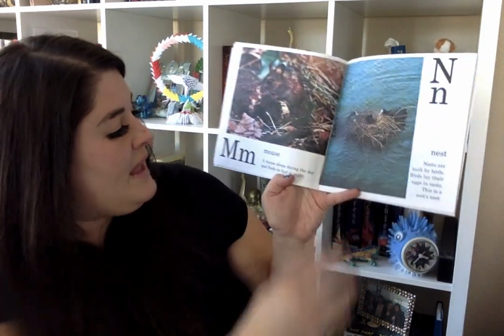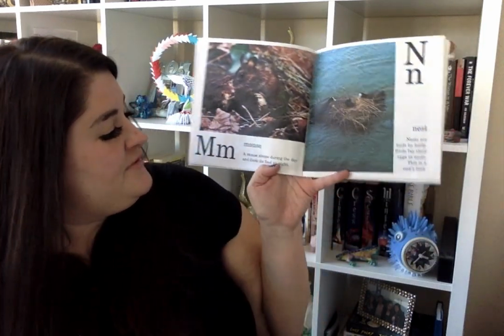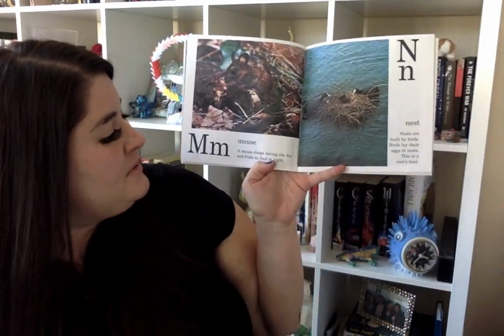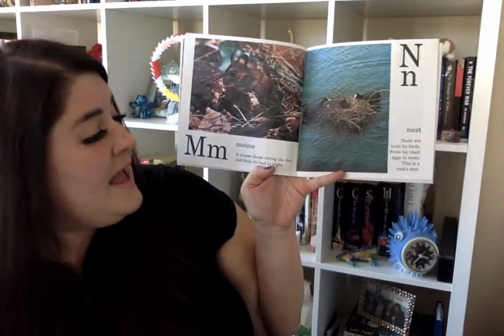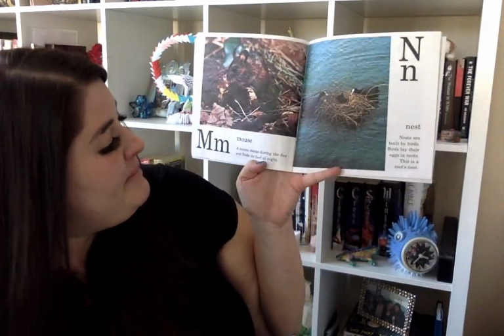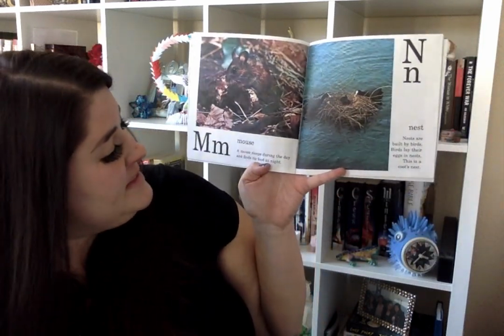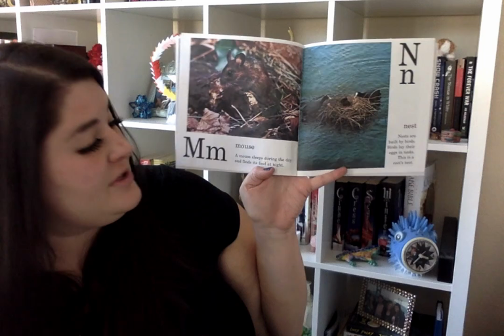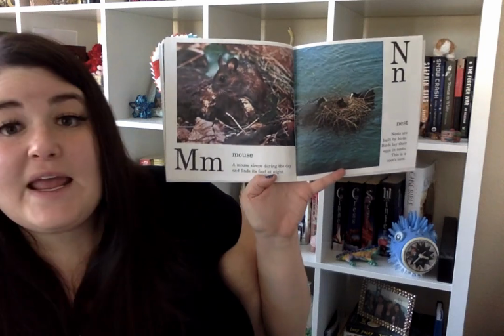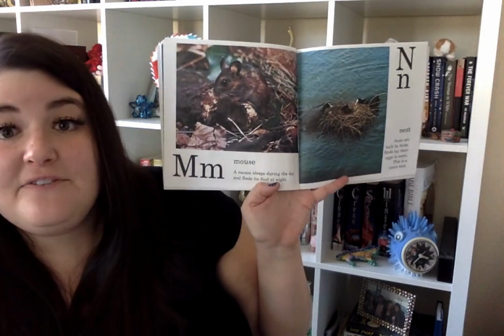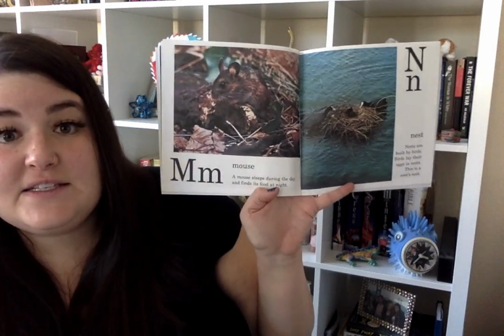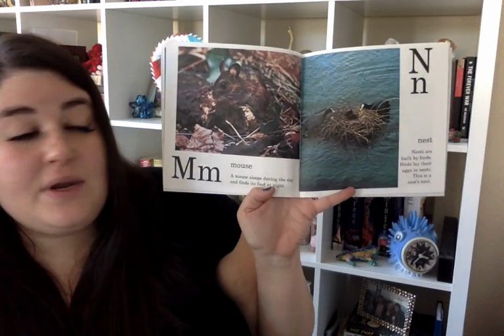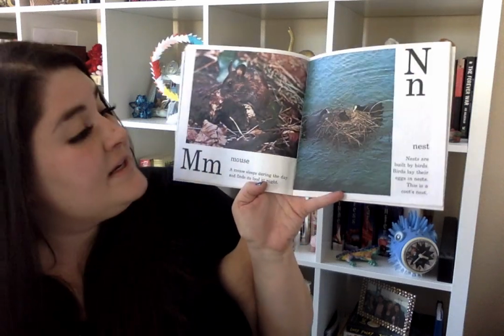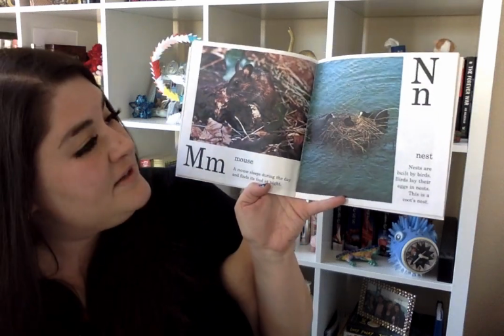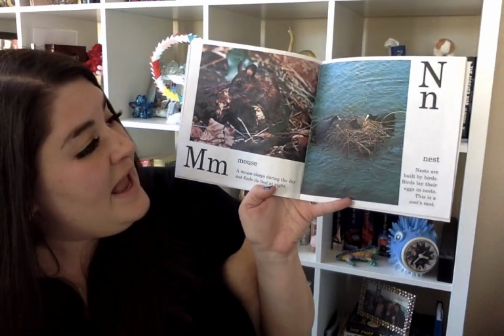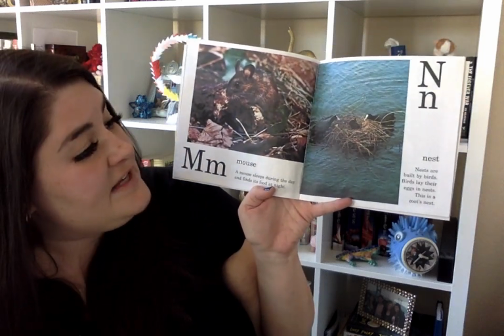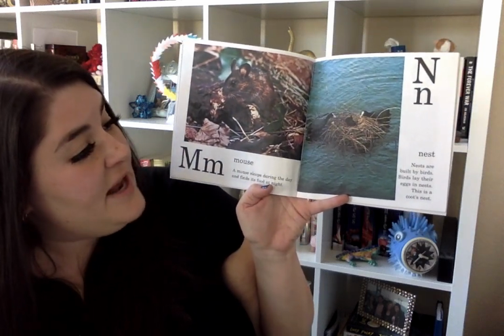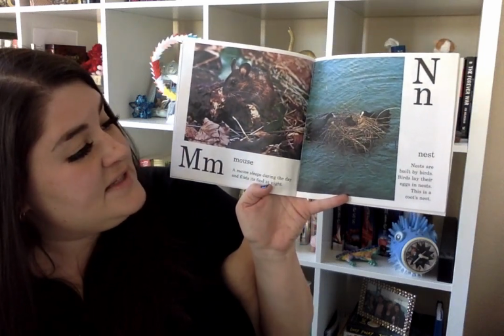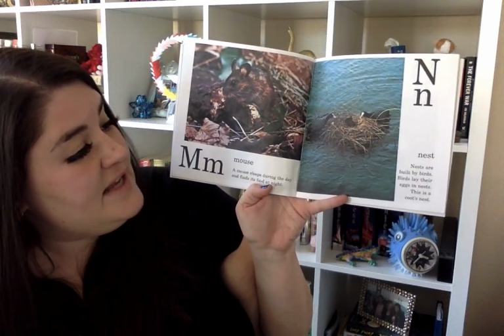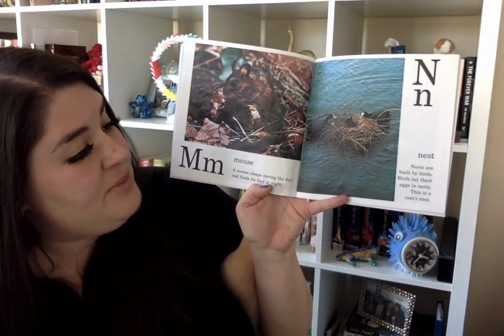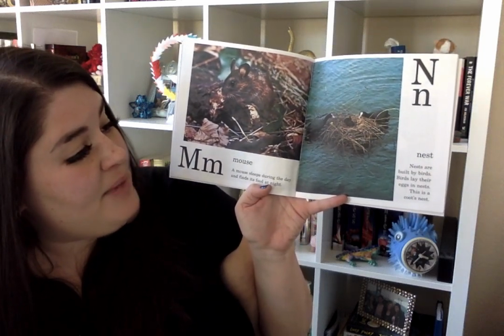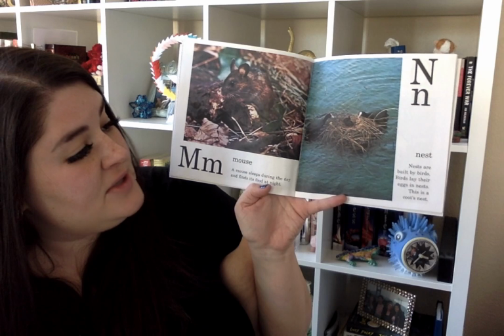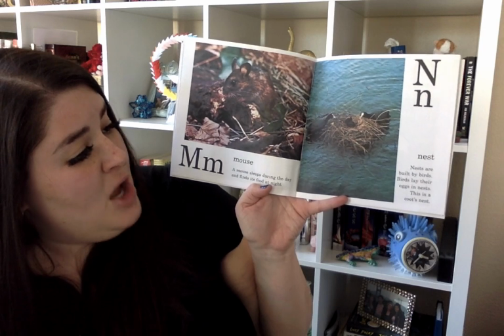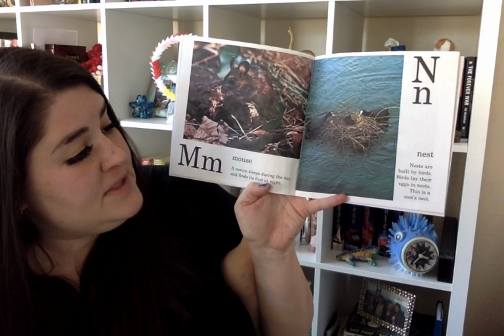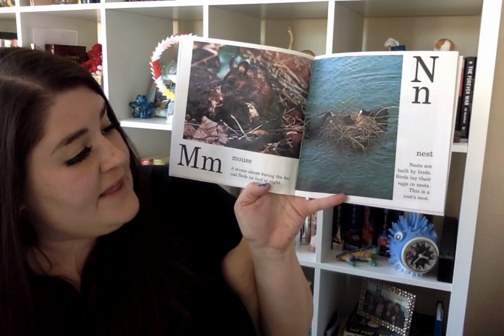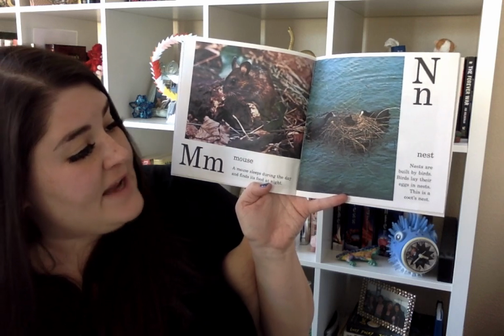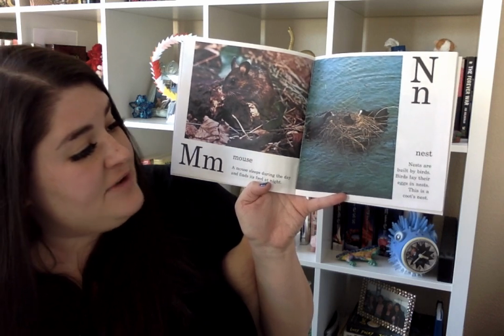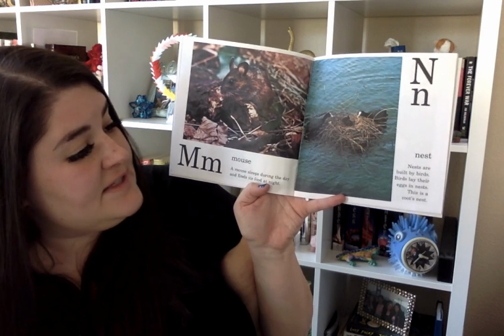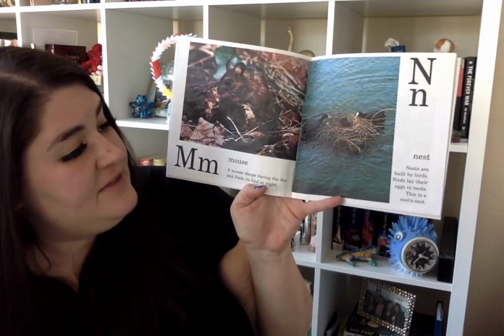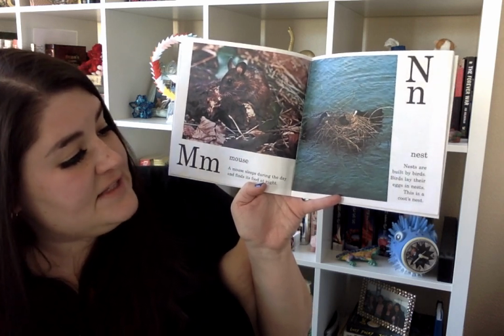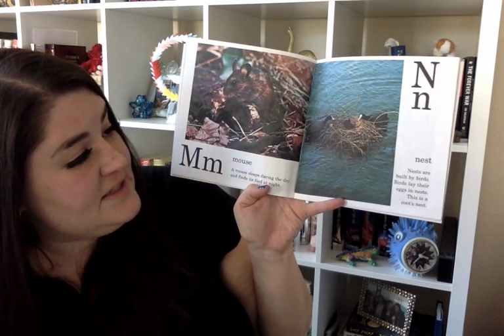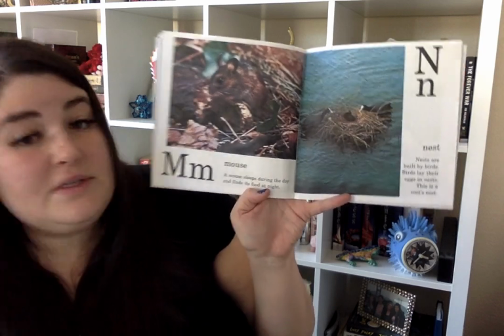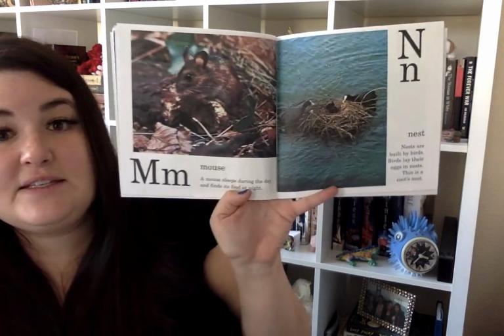M is for mouse. A mouse sleeps during the day and finds its food at night. N is for nest. Nests are built by birds. Birds lay their eggs in their nests. This is a coot's nest.